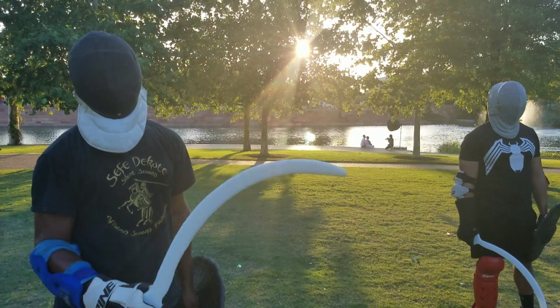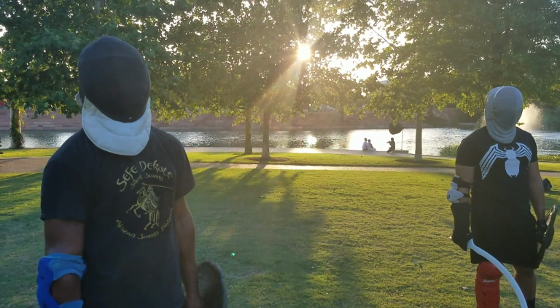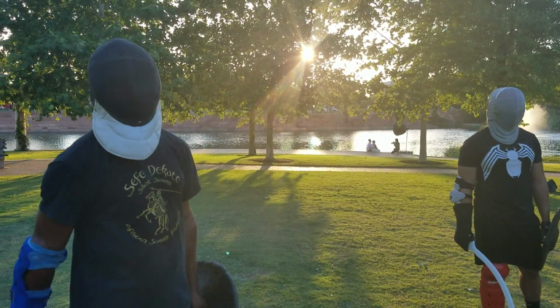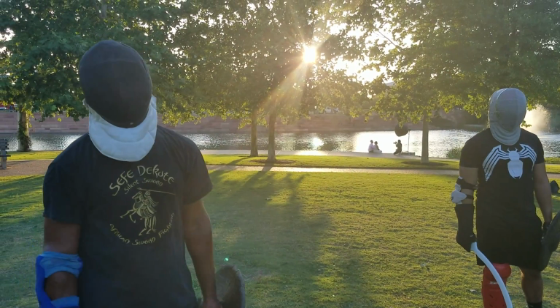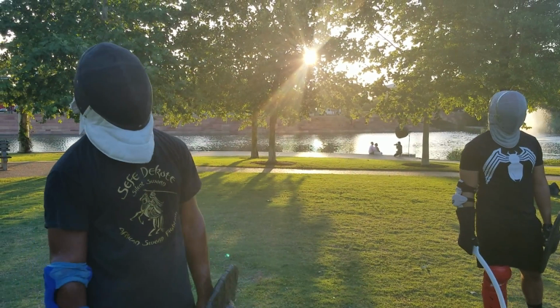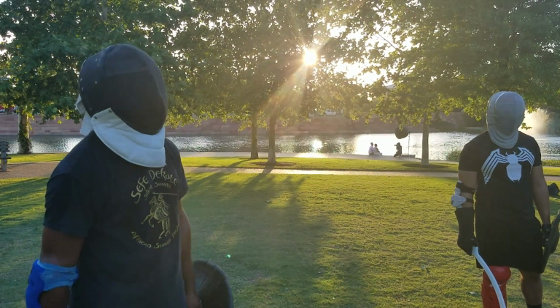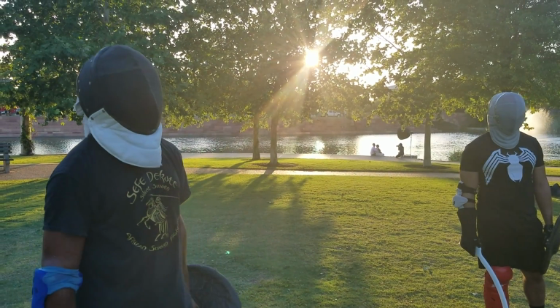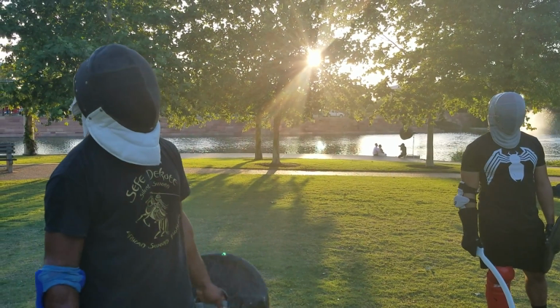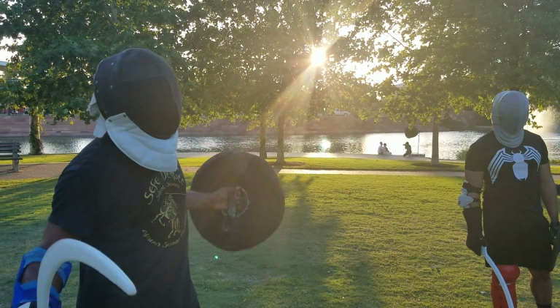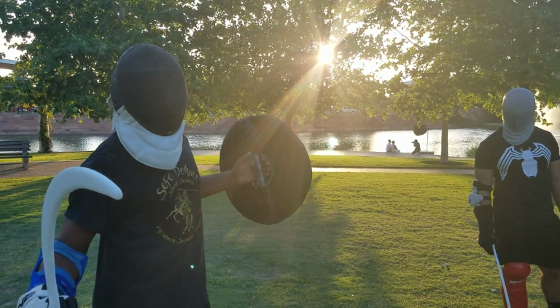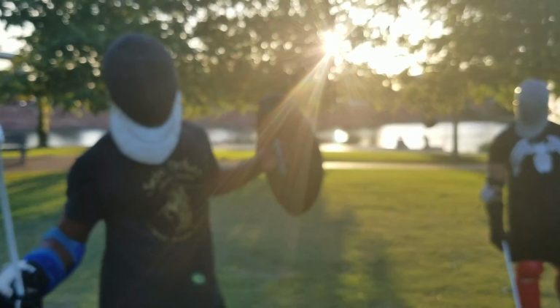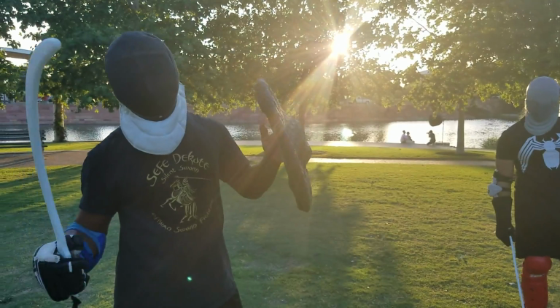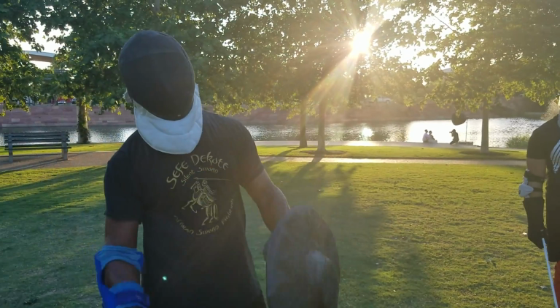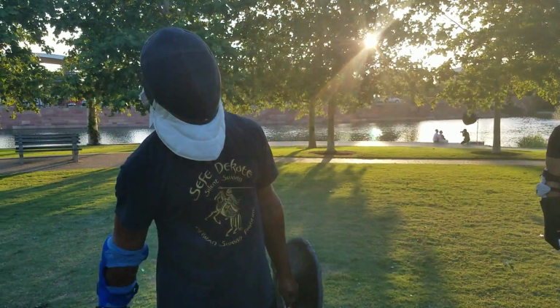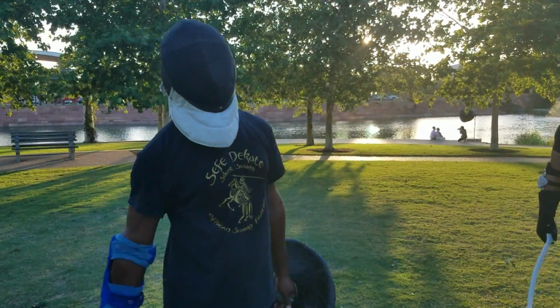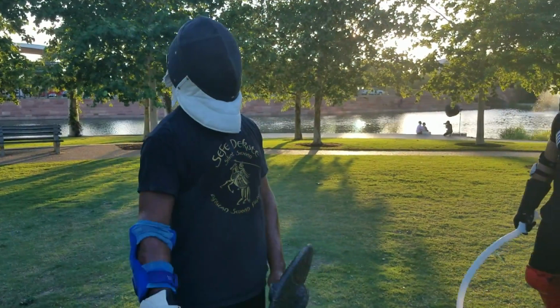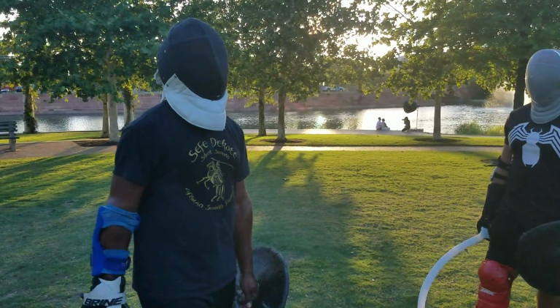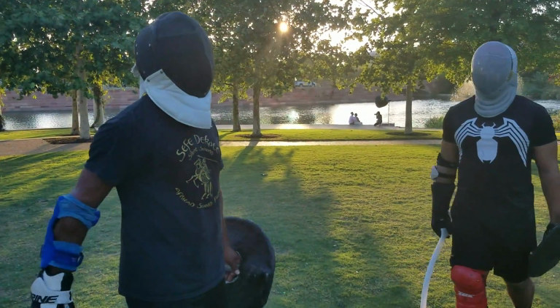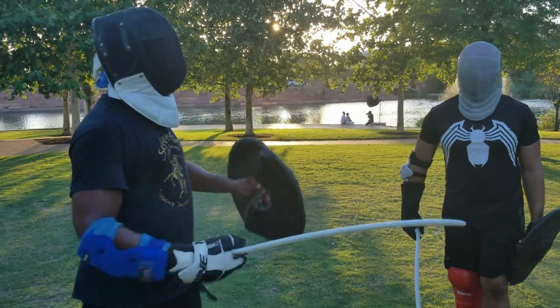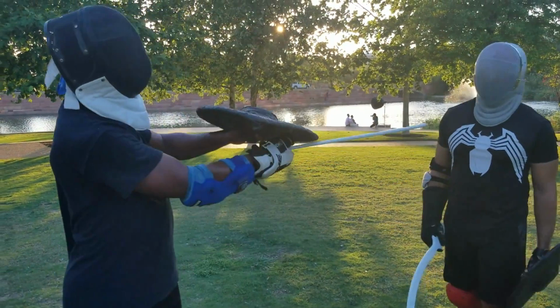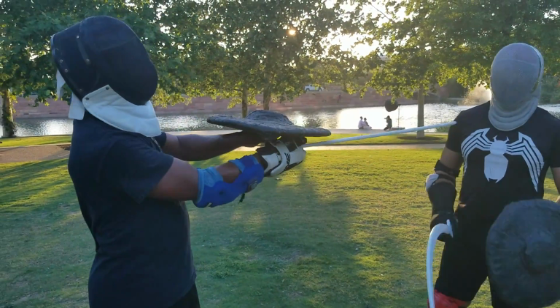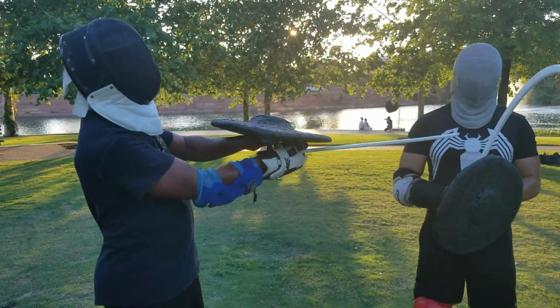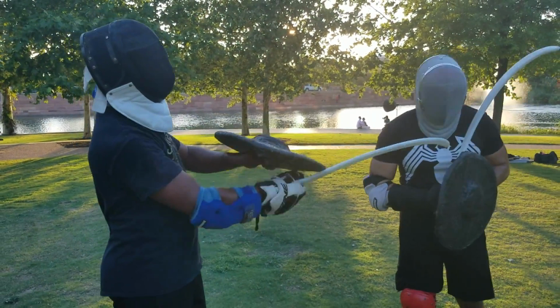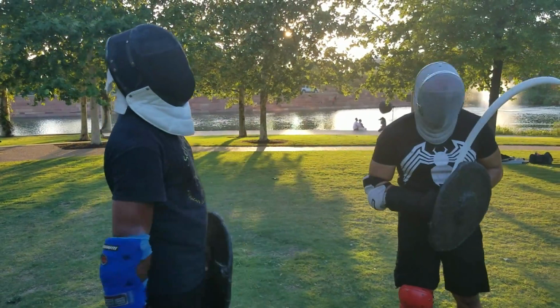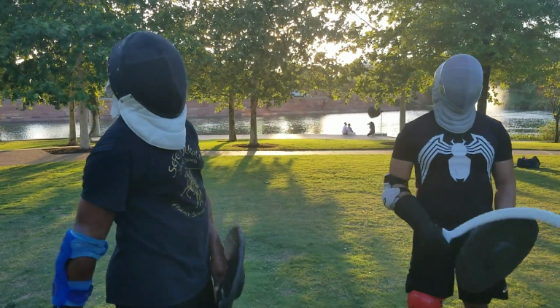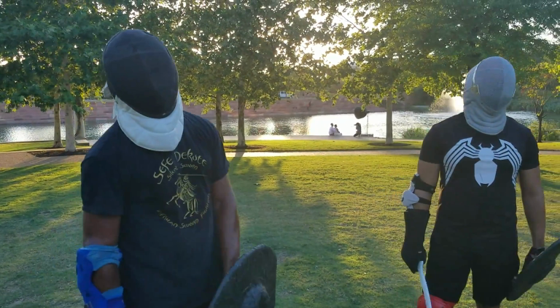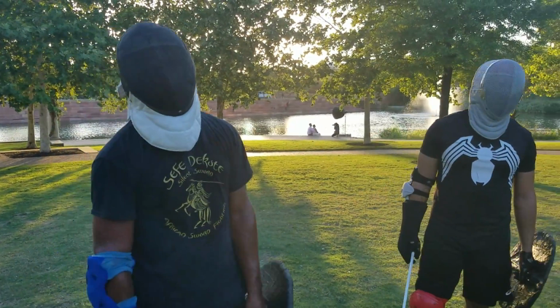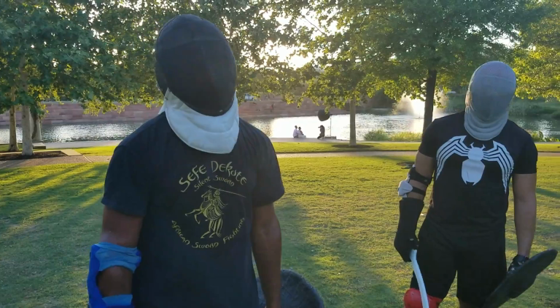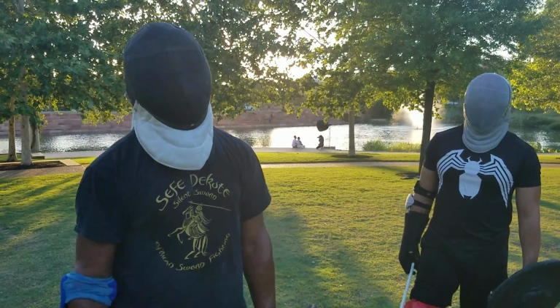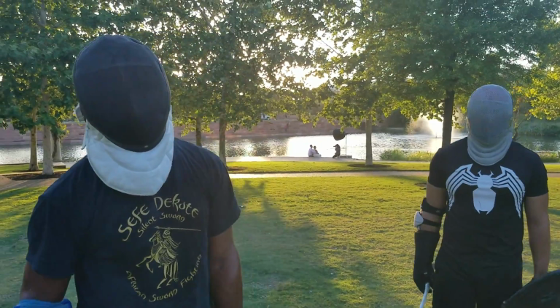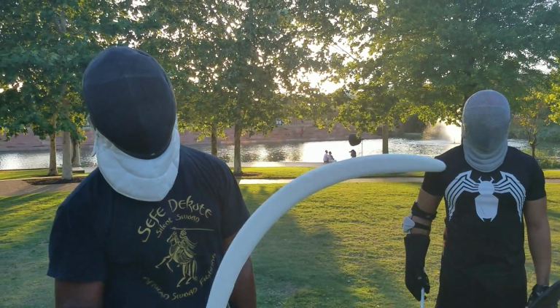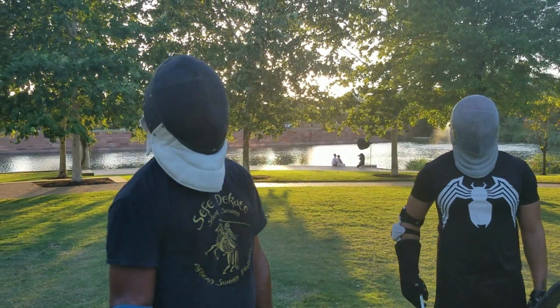Greetings, it's DeMond Stiff with Austin Warrior Arts and Jeff Tacote. I have my friend, training partner, and student — Spider-Man — who's going to help me demonstrate the Shotel in sparring.